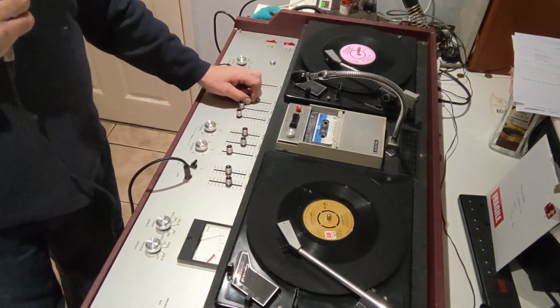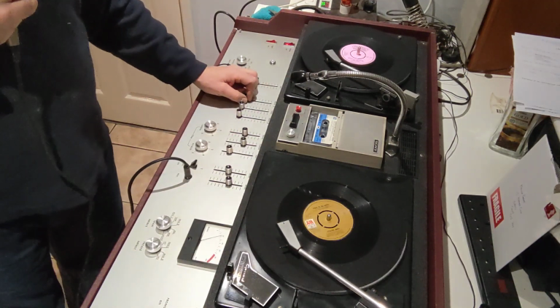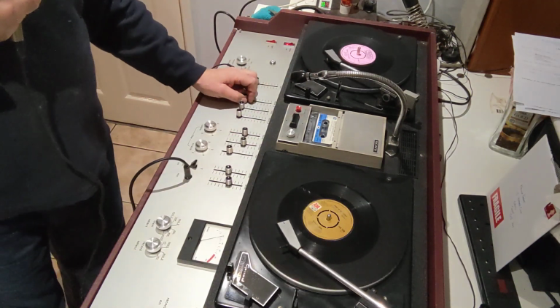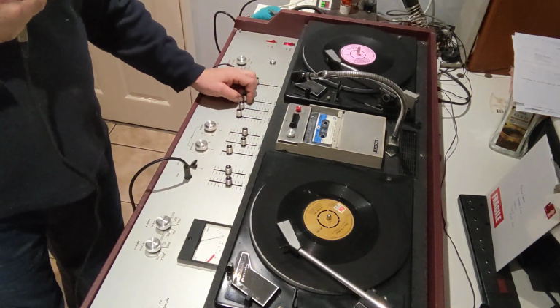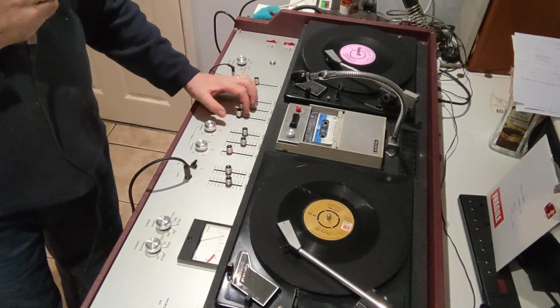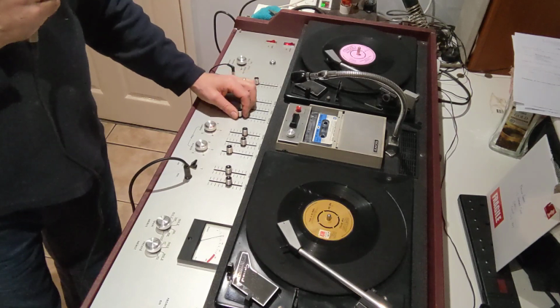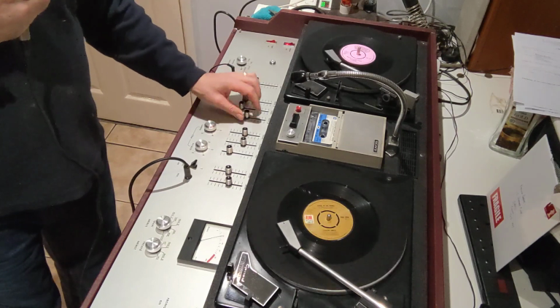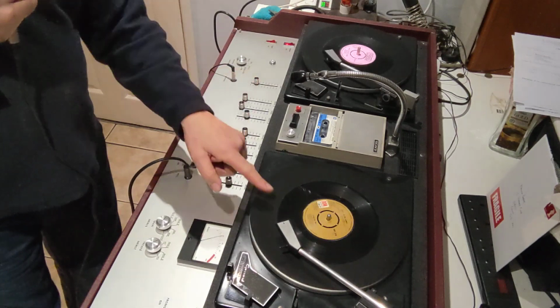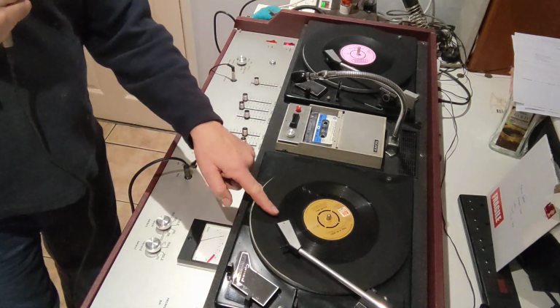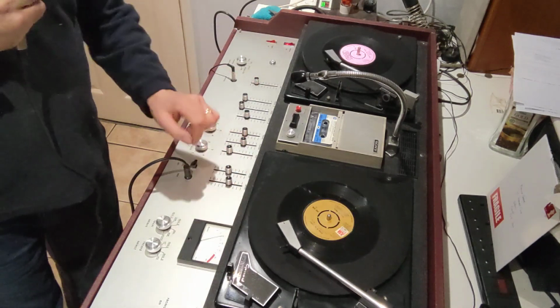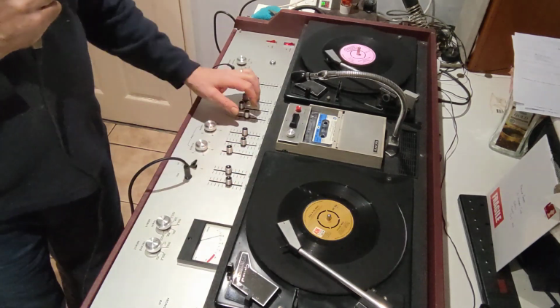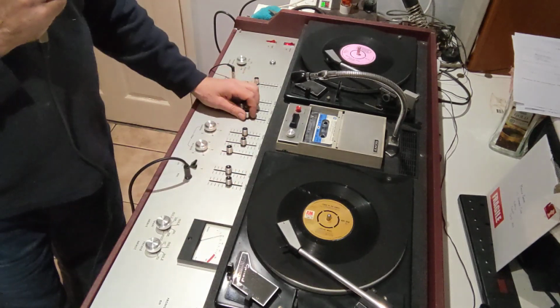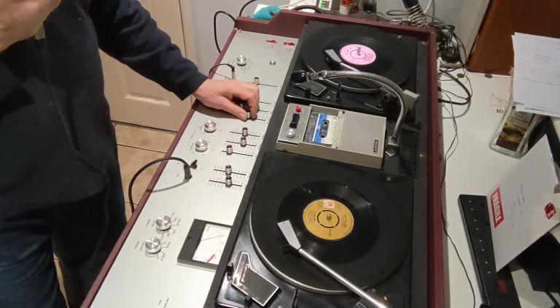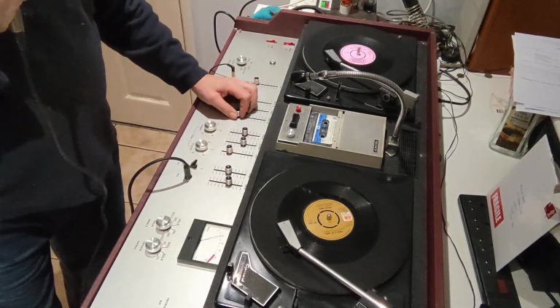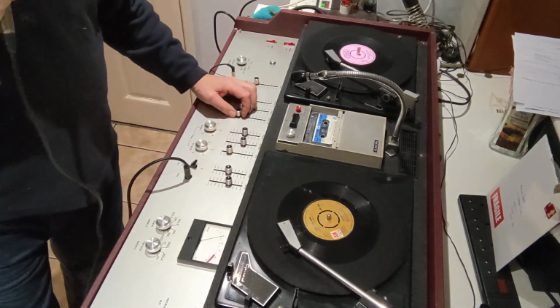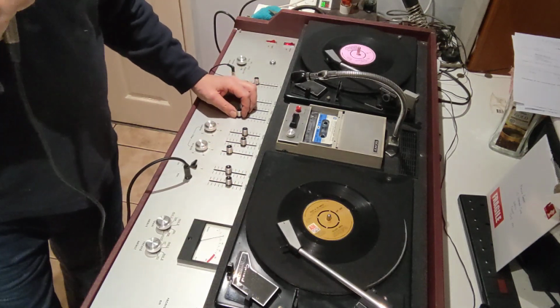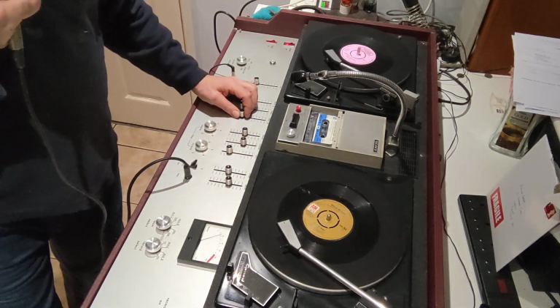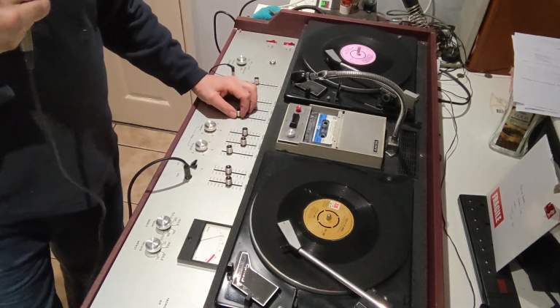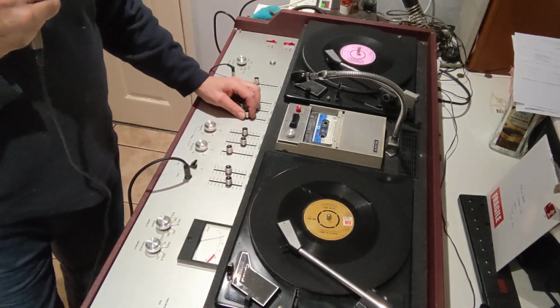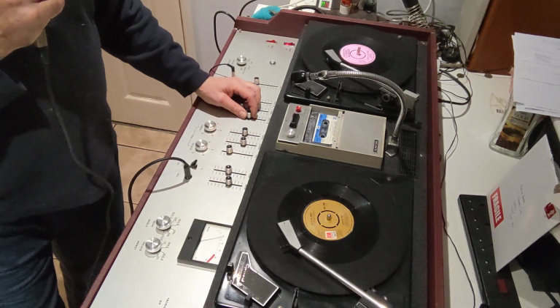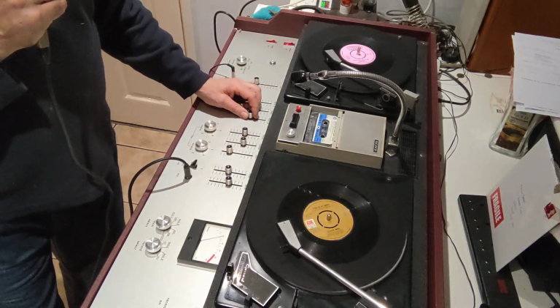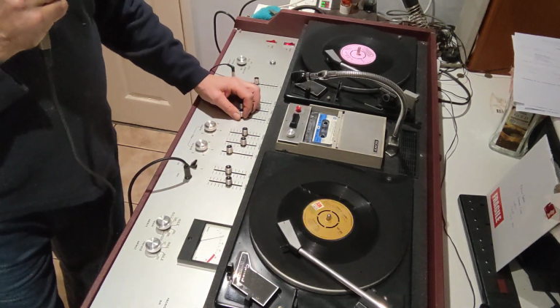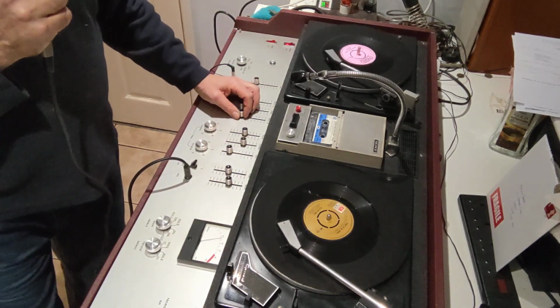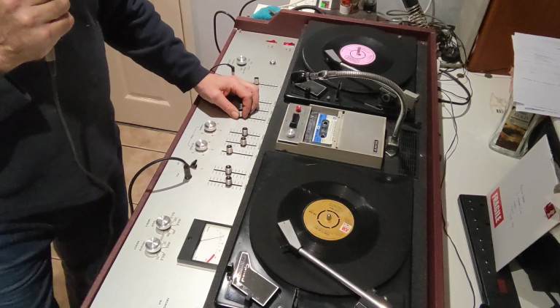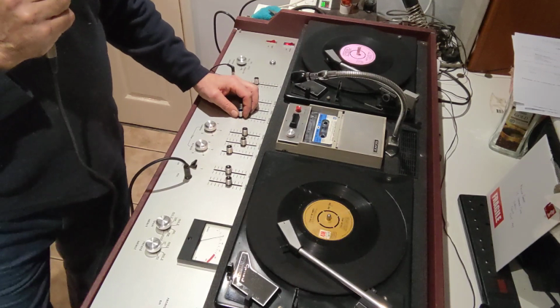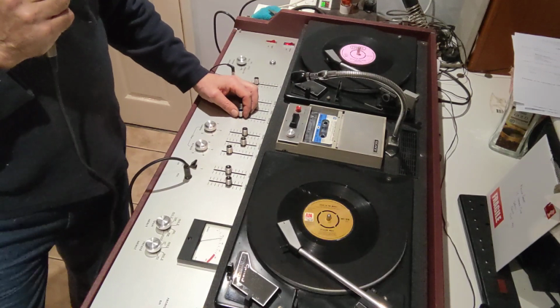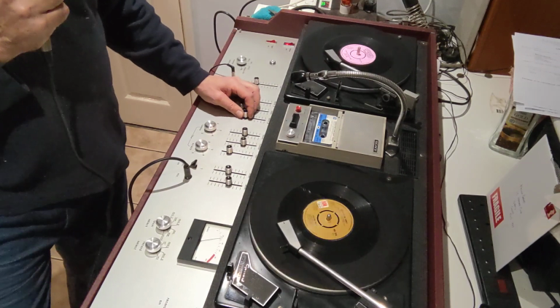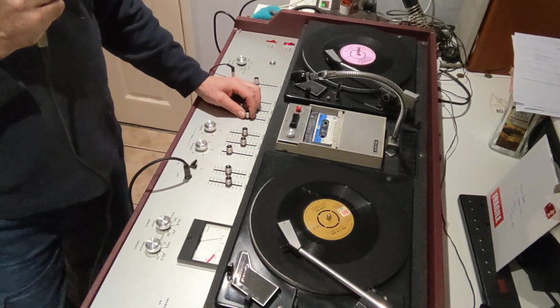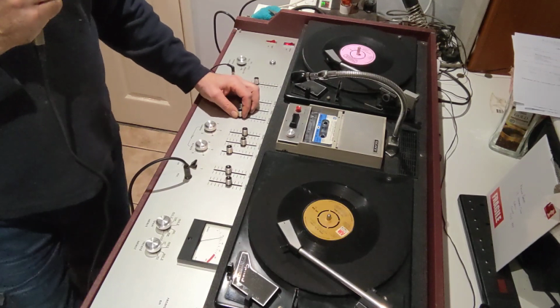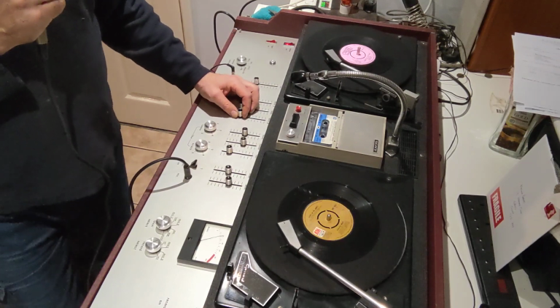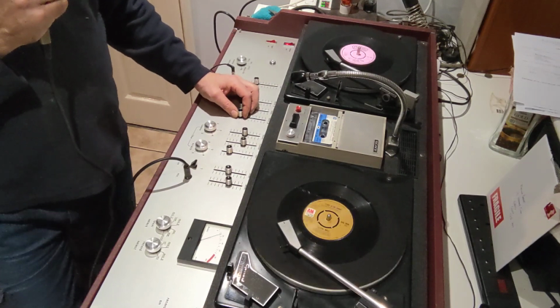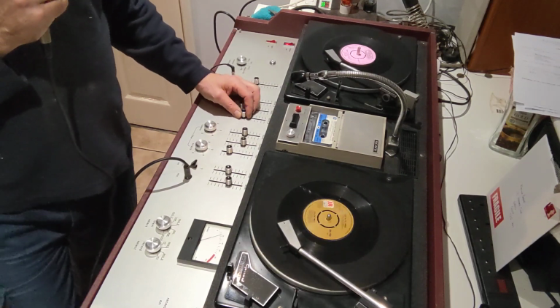Oh, isn't it wonderful? Look at this jumping array — absolutely marvellous. Just like when we was kids in the school disco.